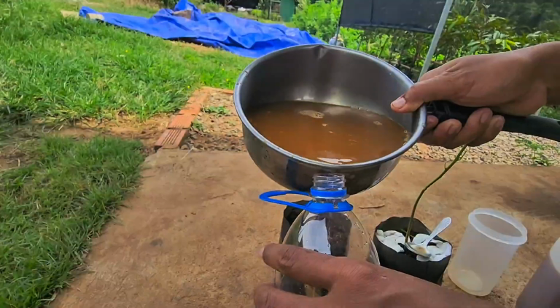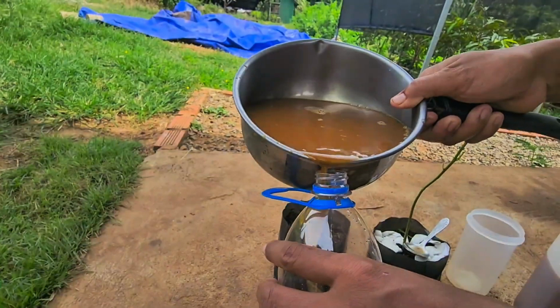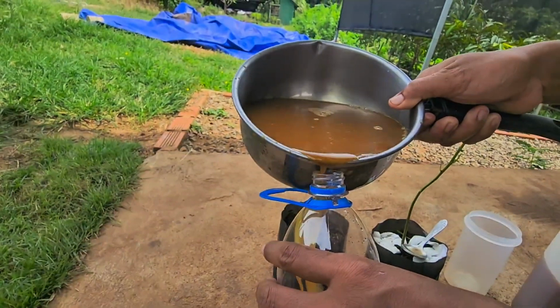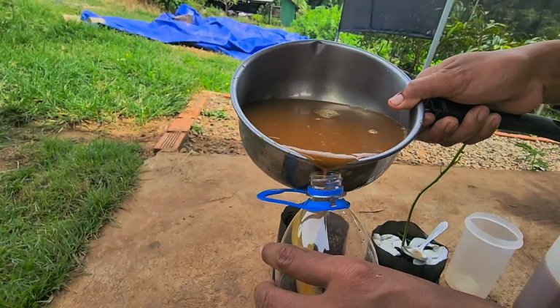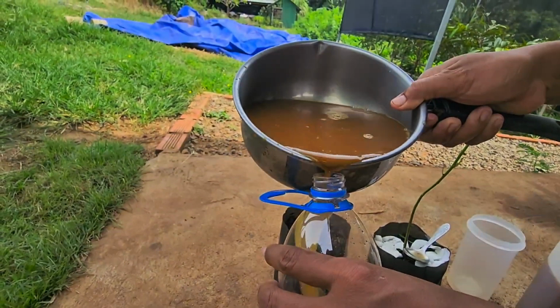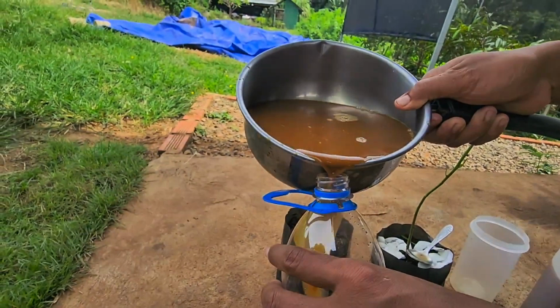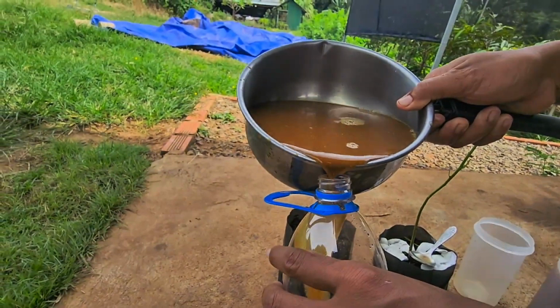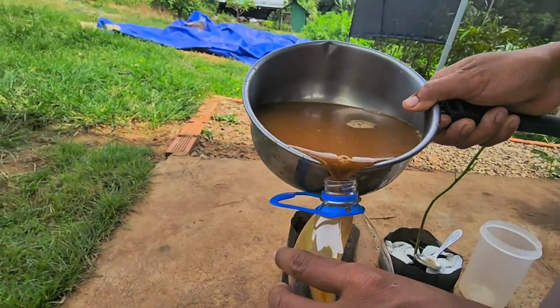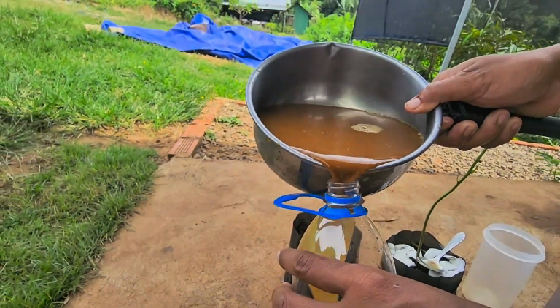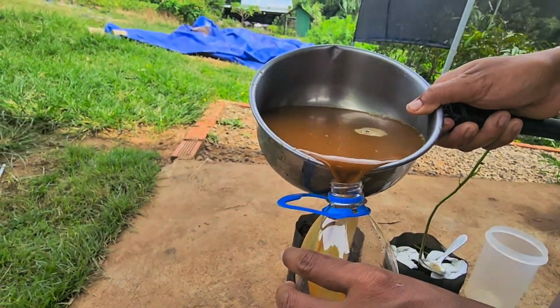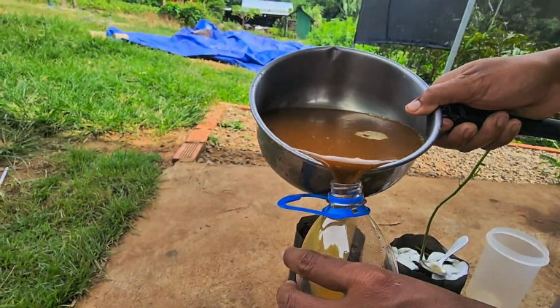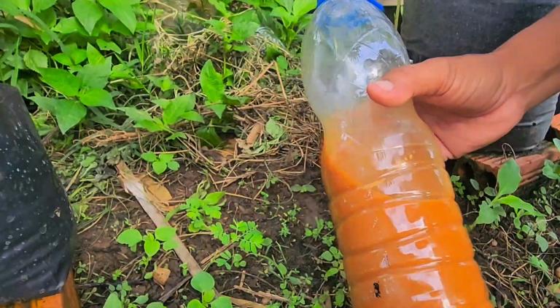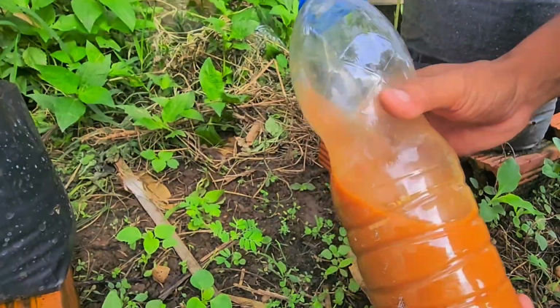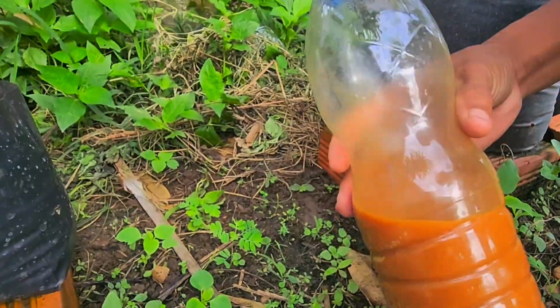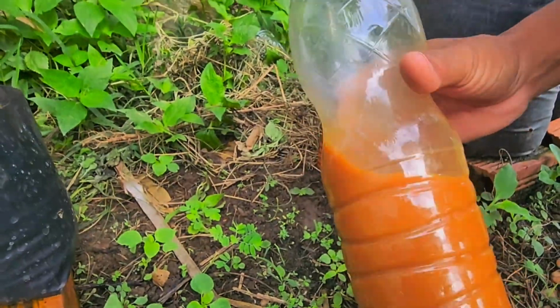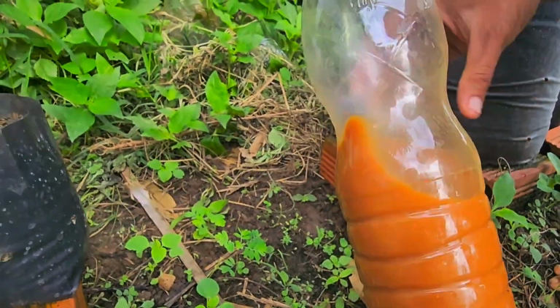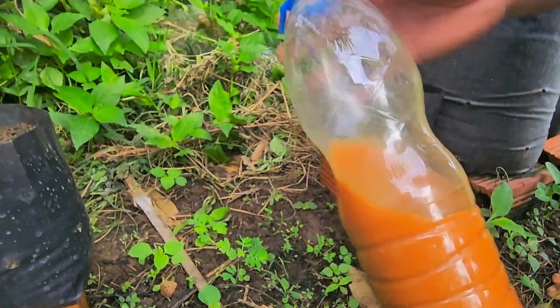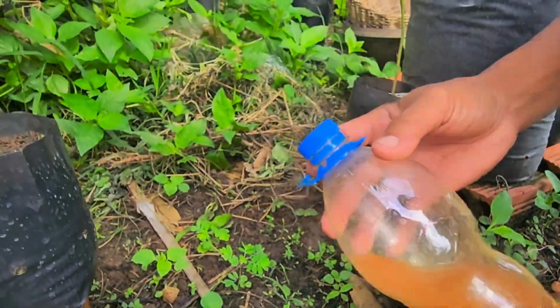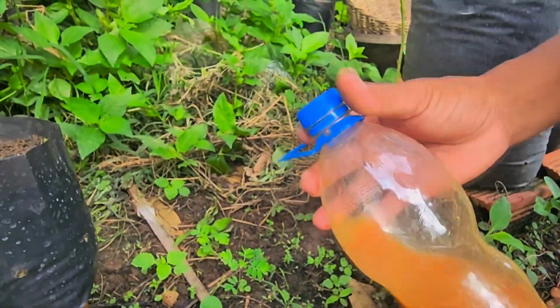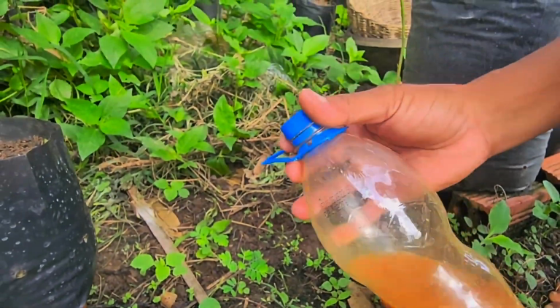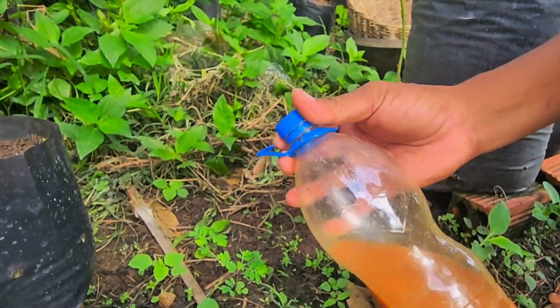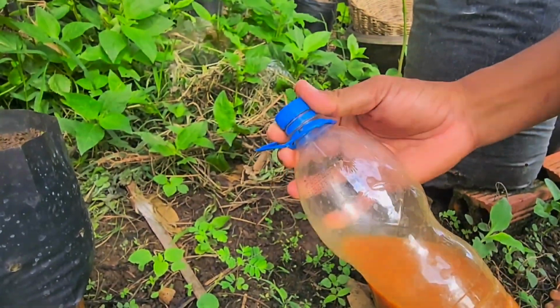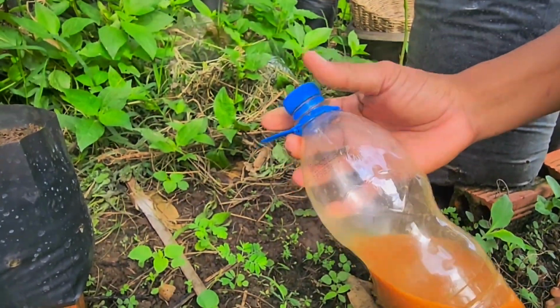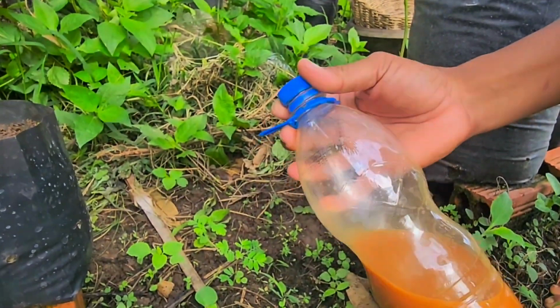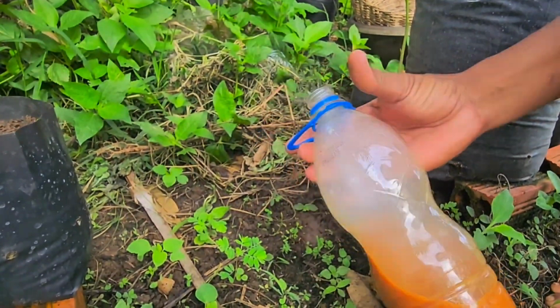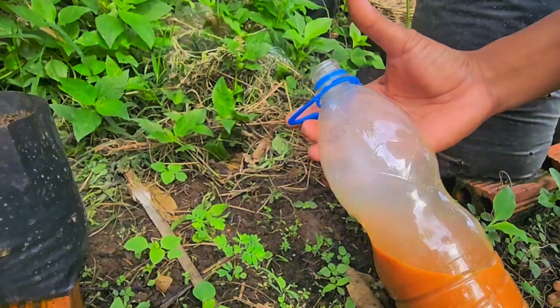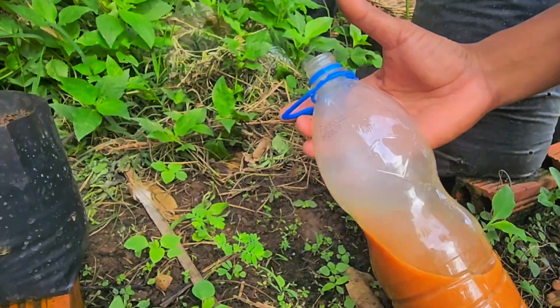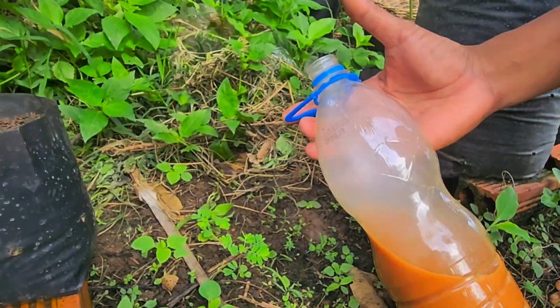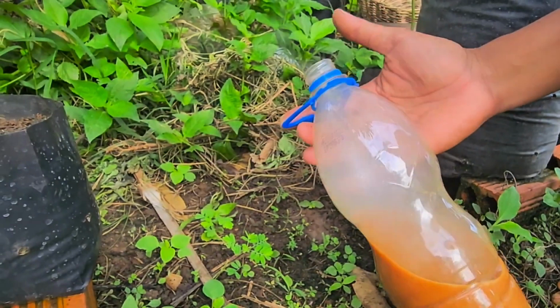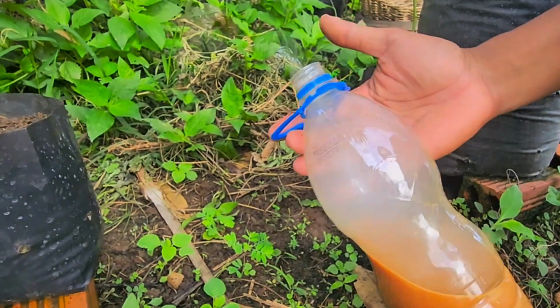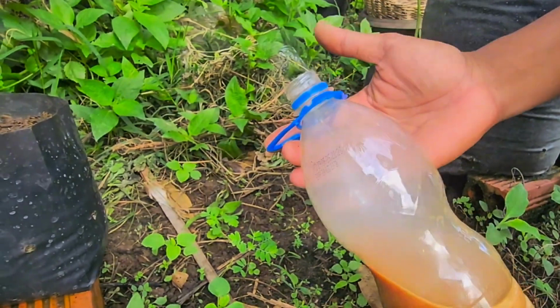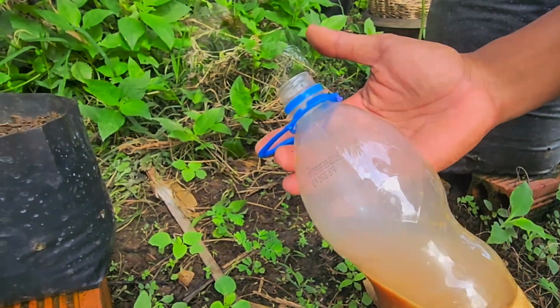I pour everything into a bottle and close the lid loosely, or if I seal it tightly, I make sure to open it once in a while to release the gas, because if I don't, it can build up and the bottle might explode.